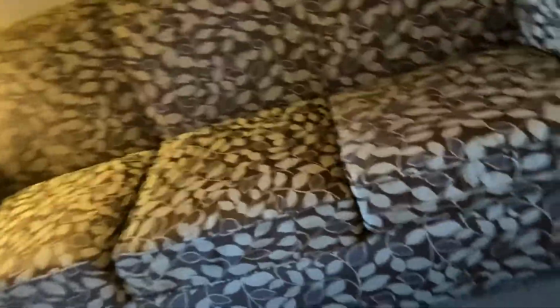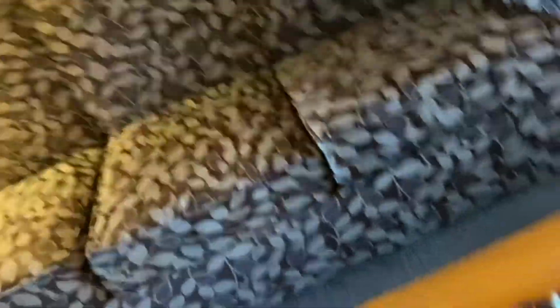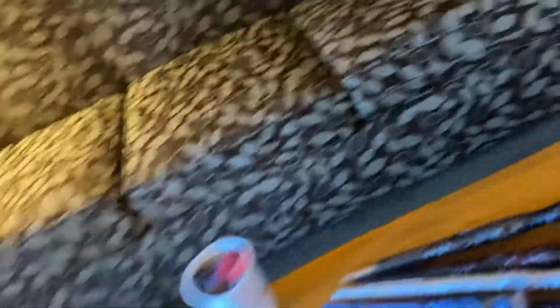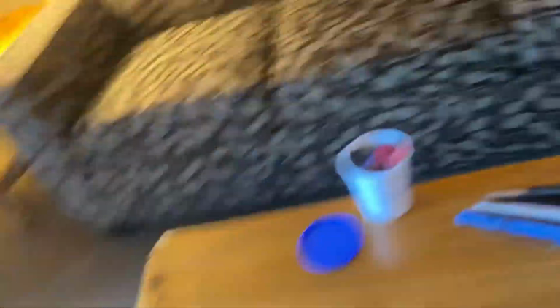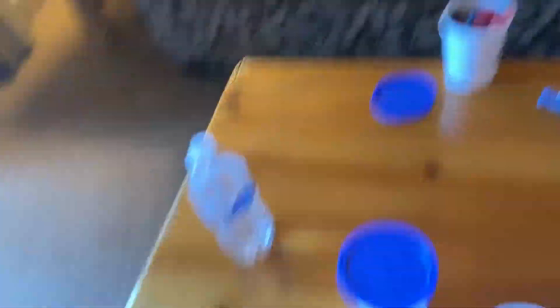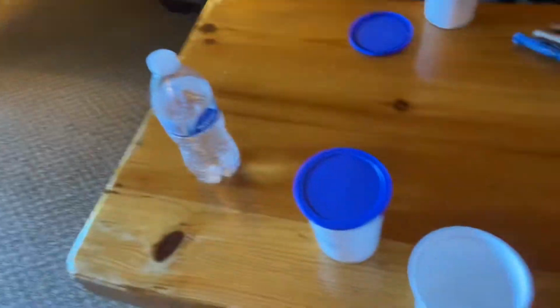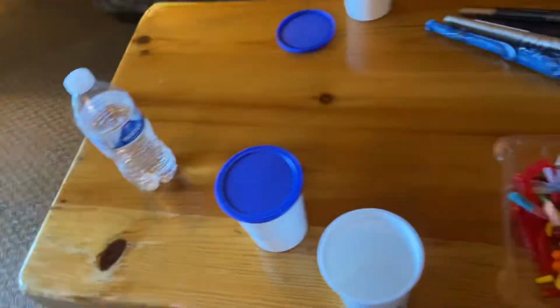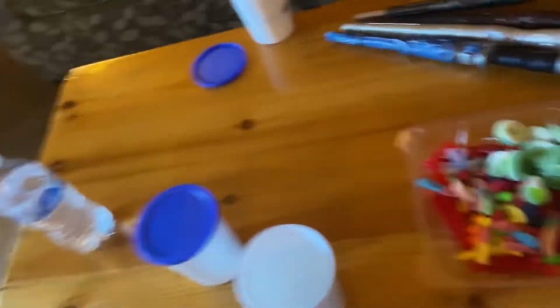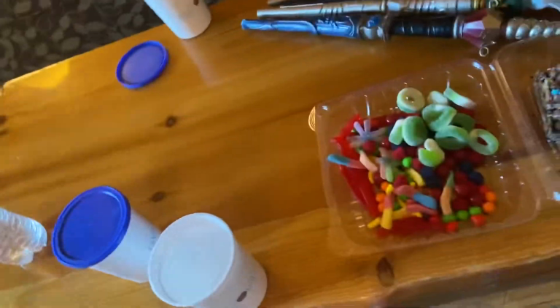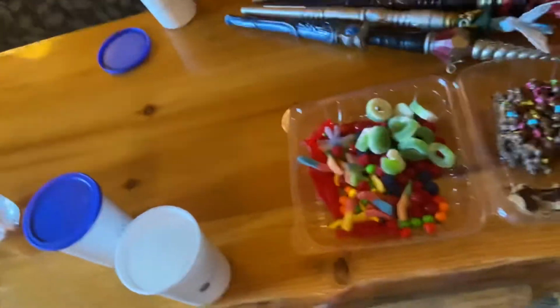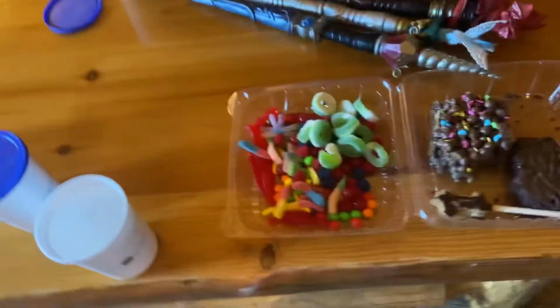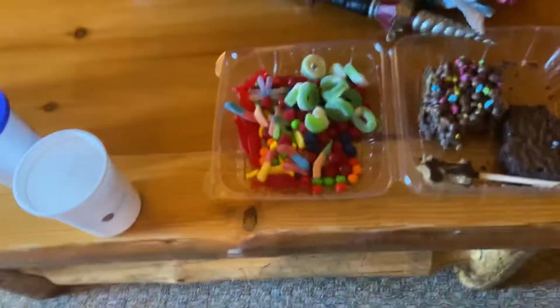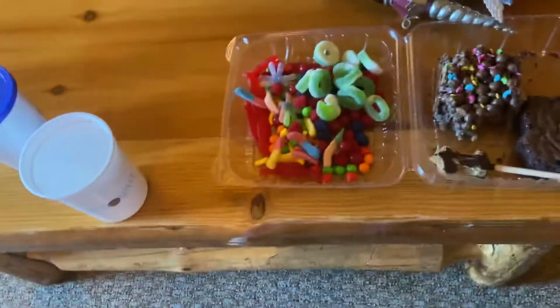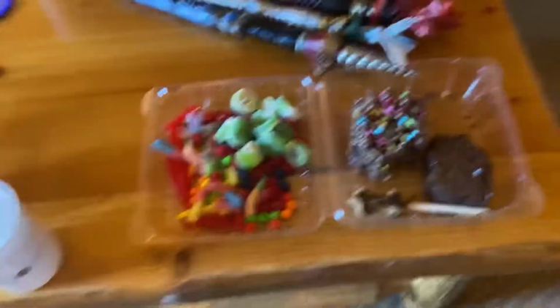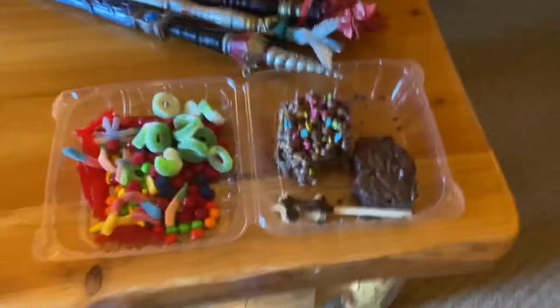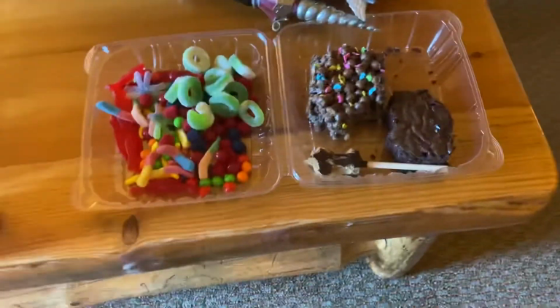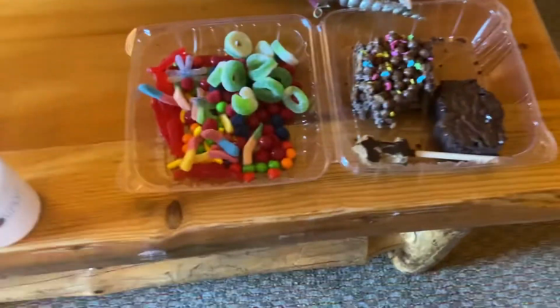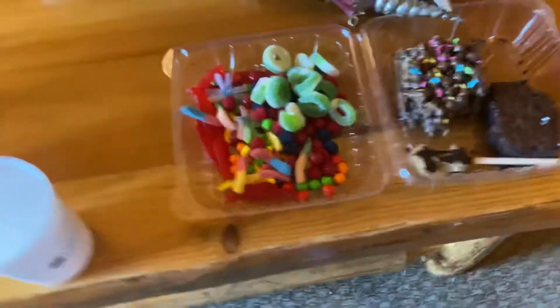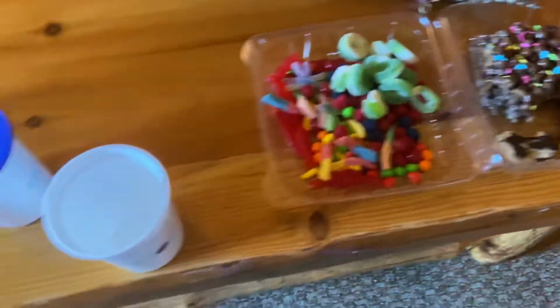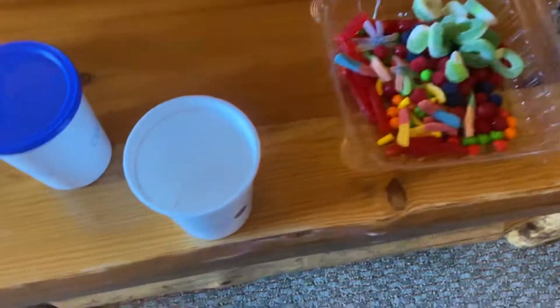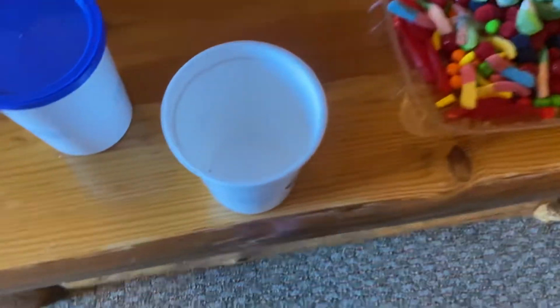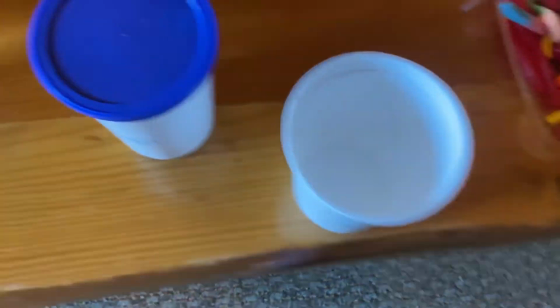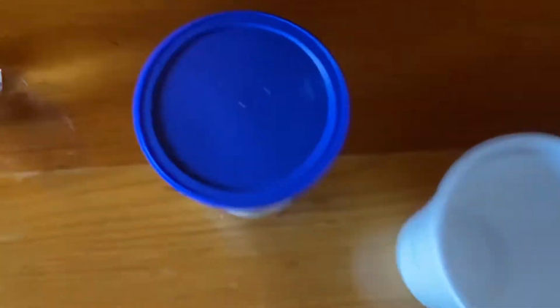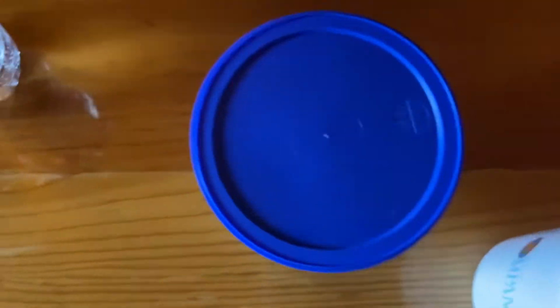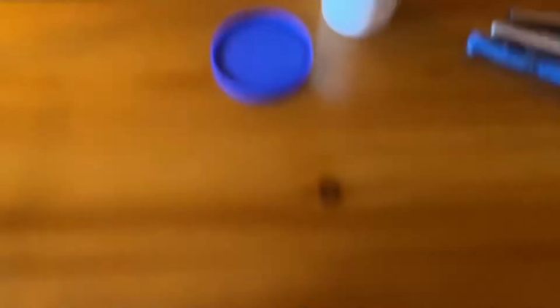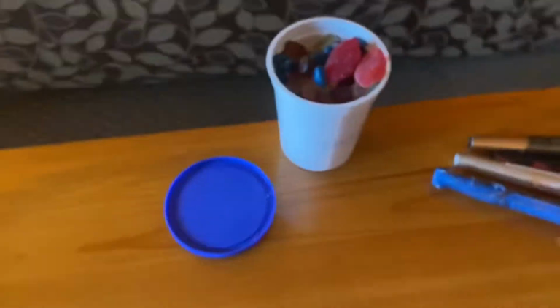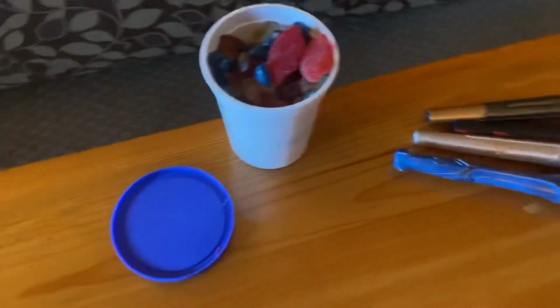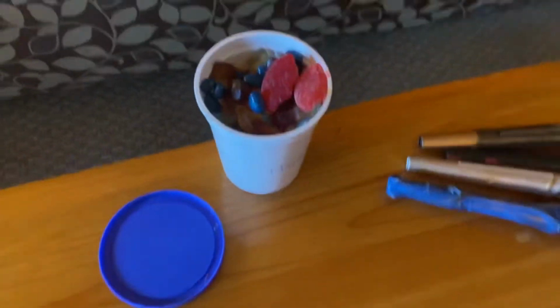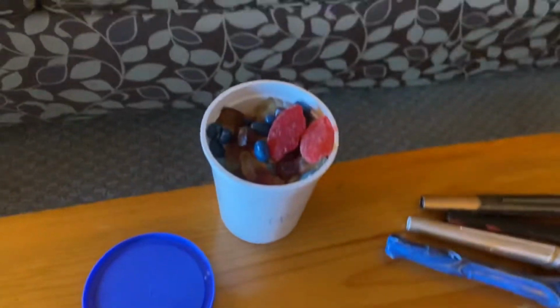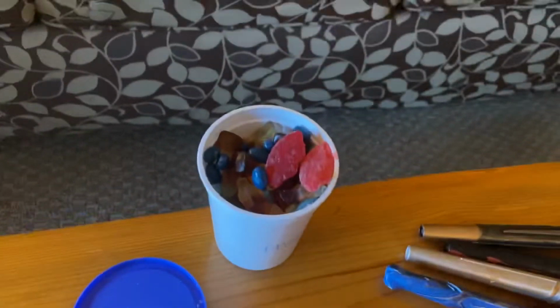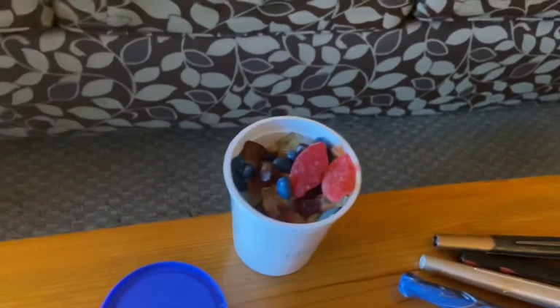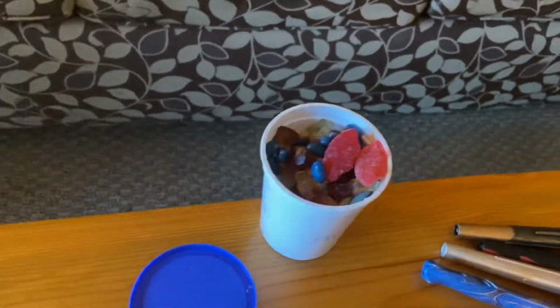And this is just stuff that you get at the candy place. Candy. Mm, that looks good.